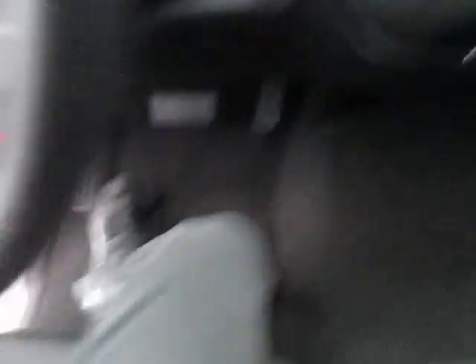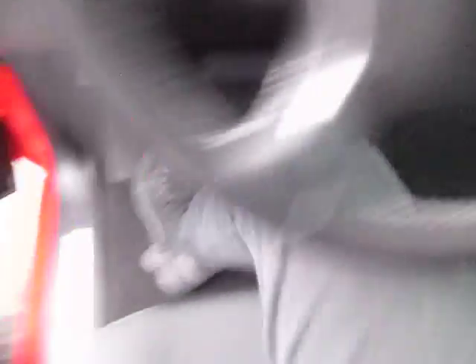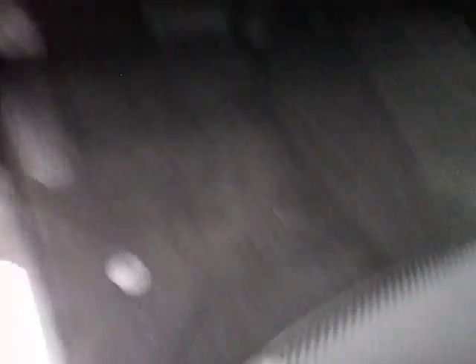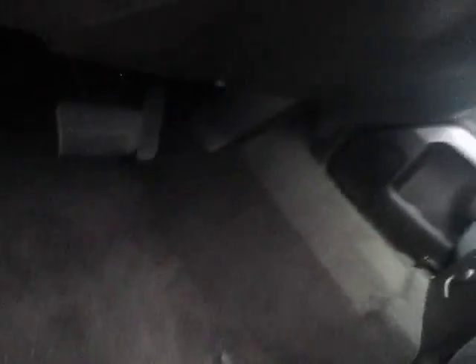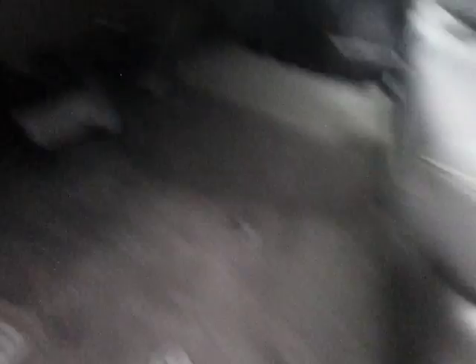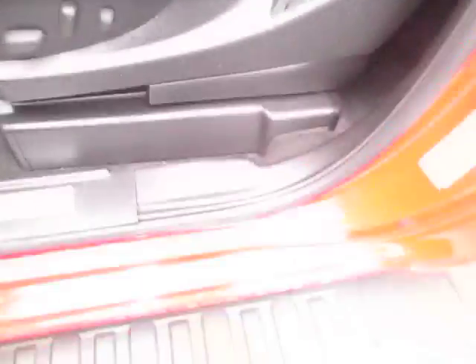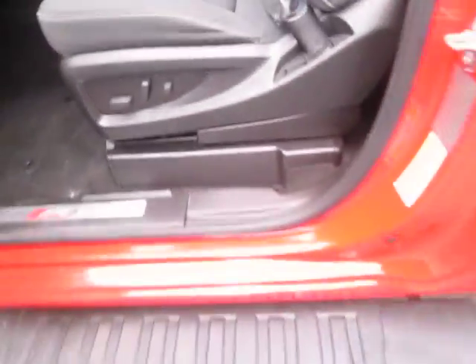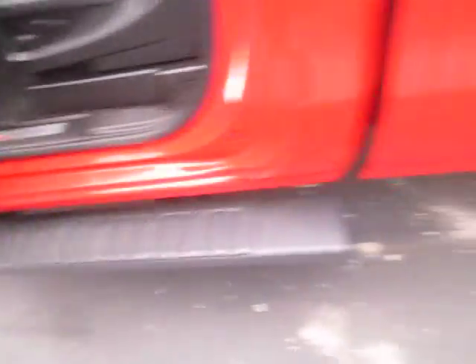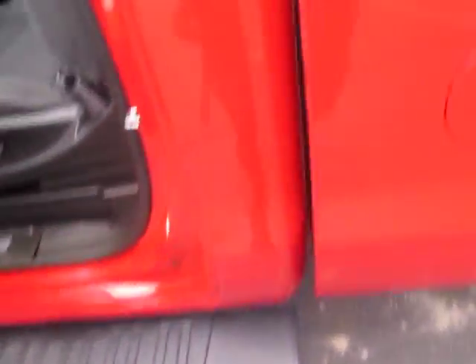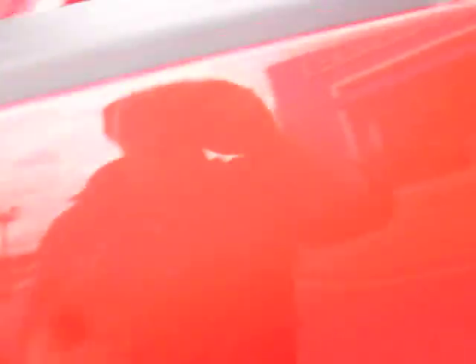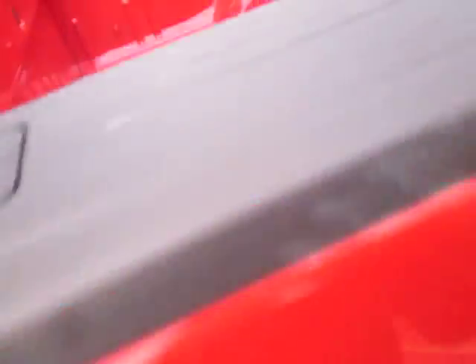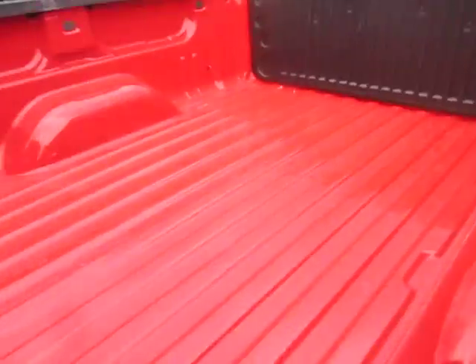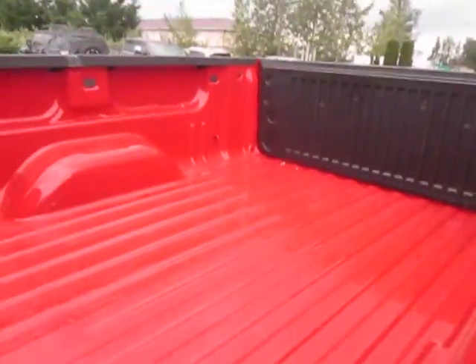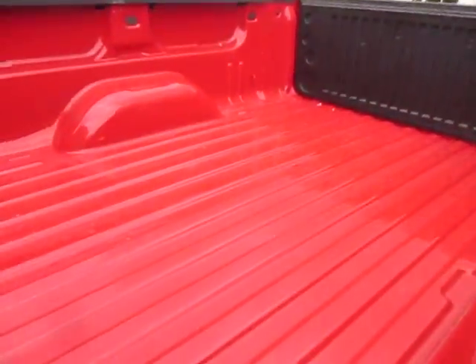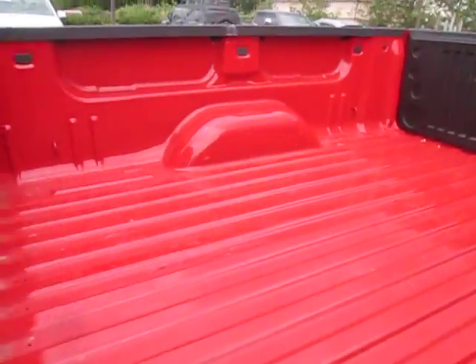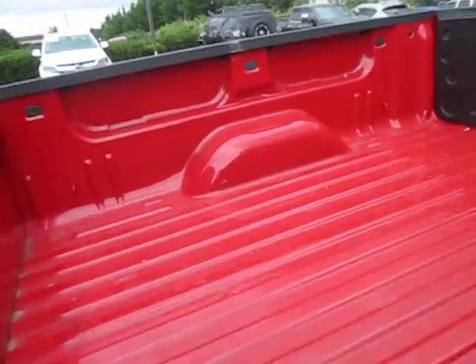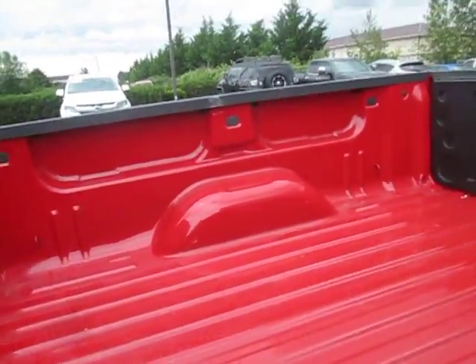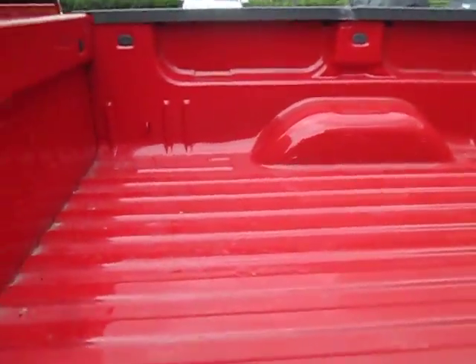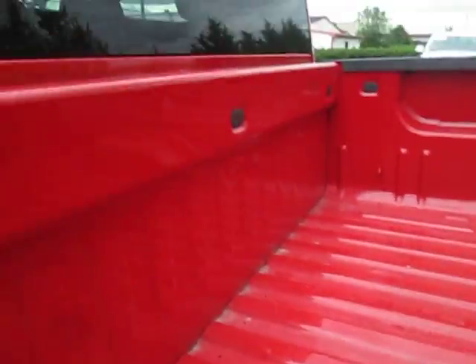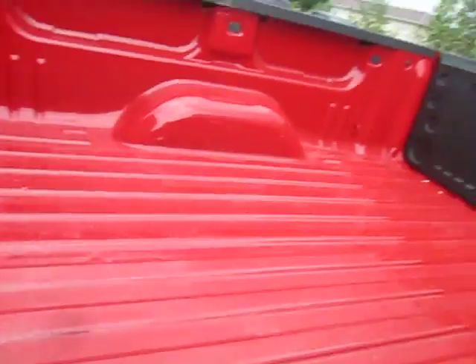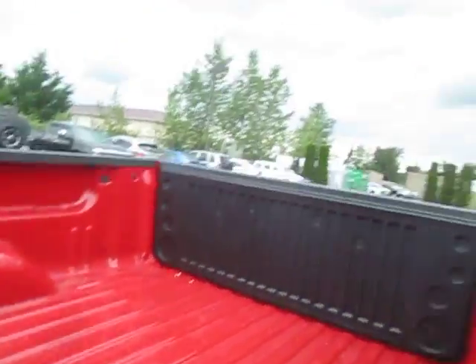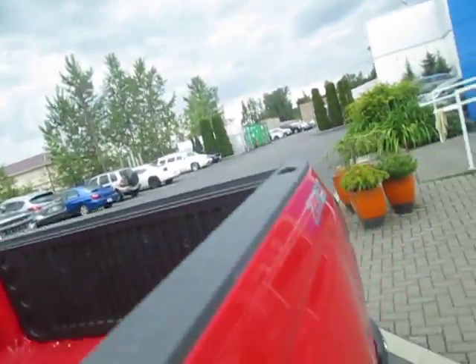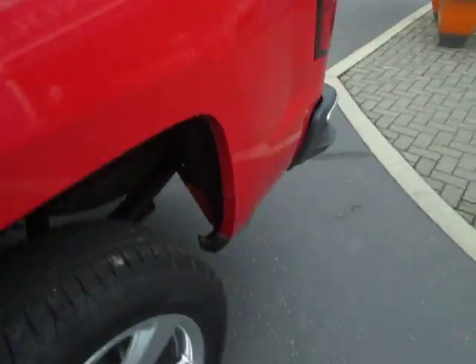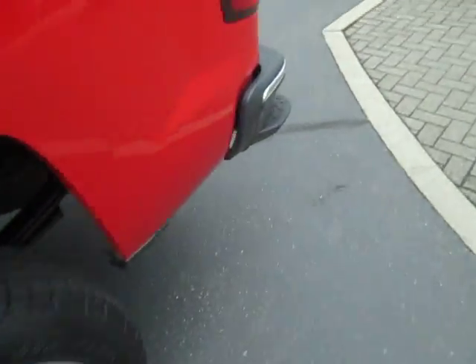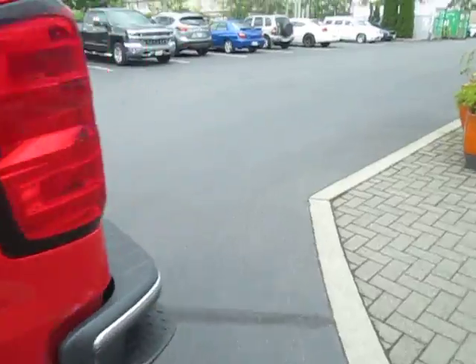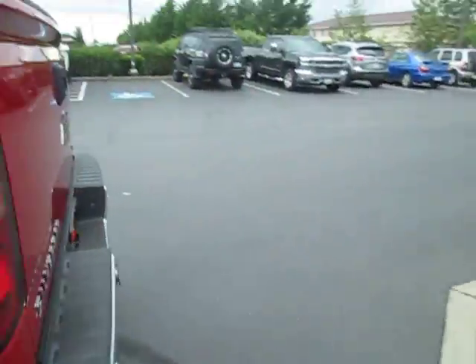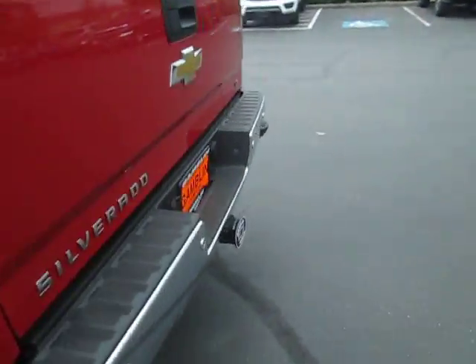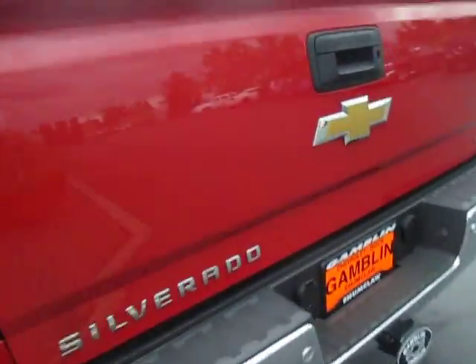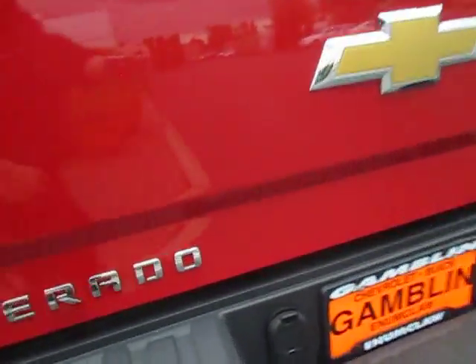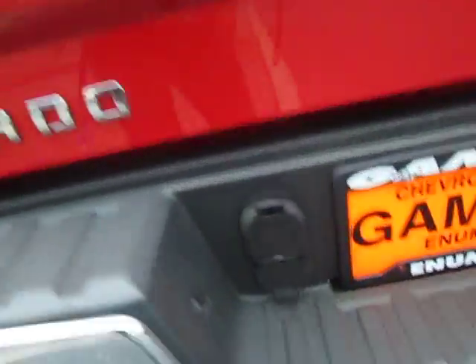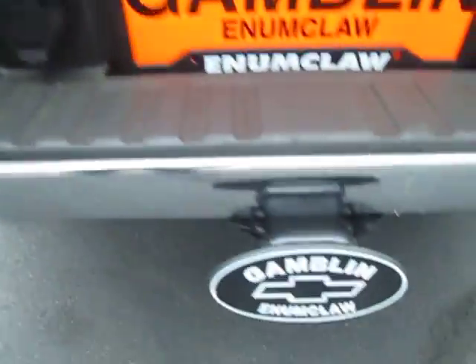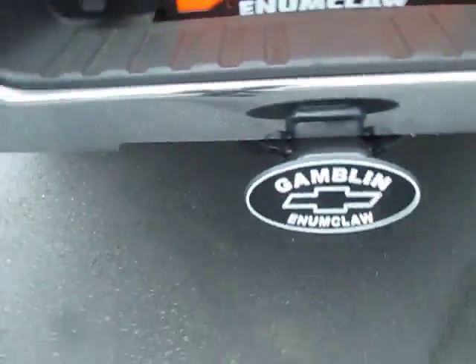Let's take a look at the bed — slightly used but in amazing condition here. Bright red, very nice. Back here we have our plug for the trailer and the hitch cover.